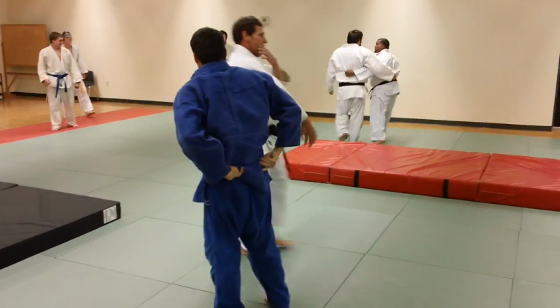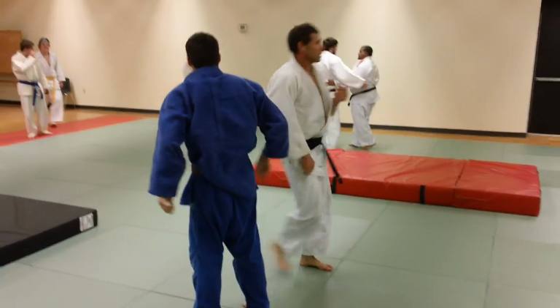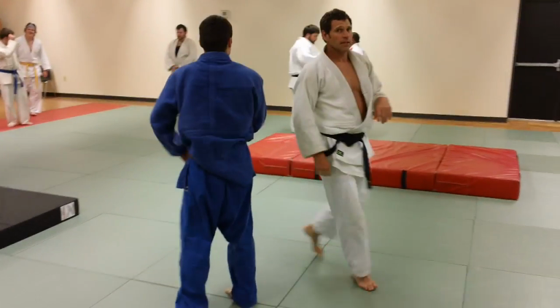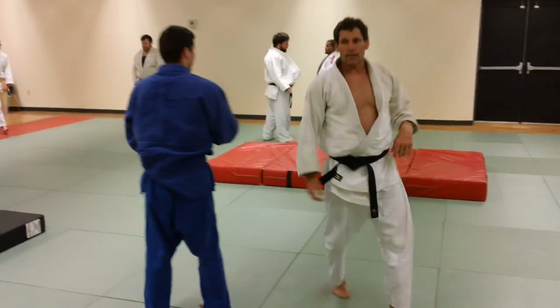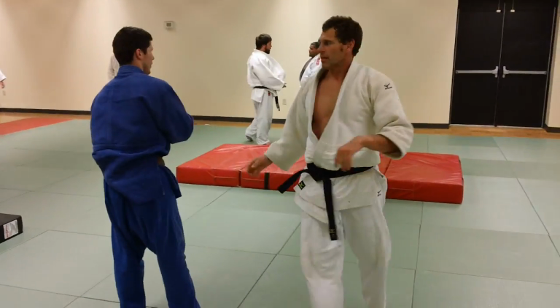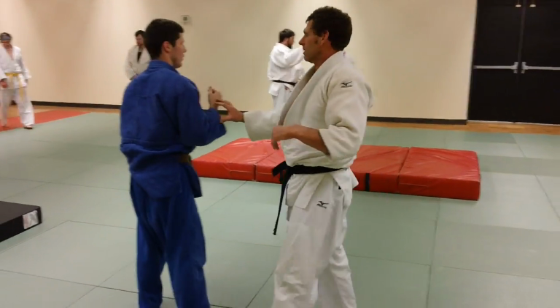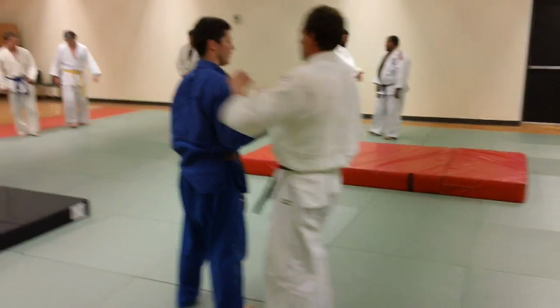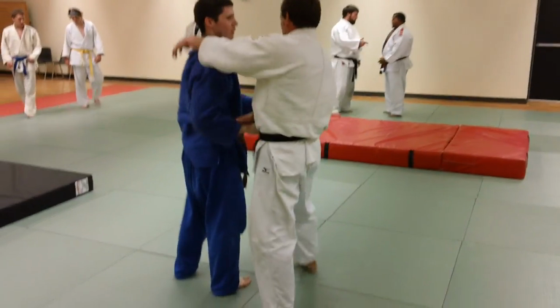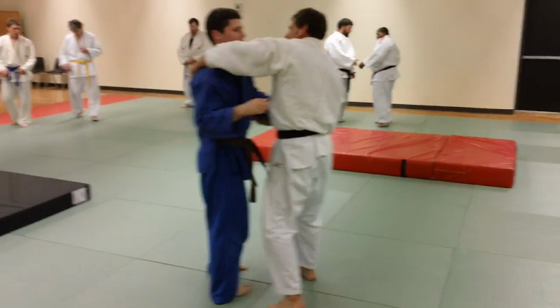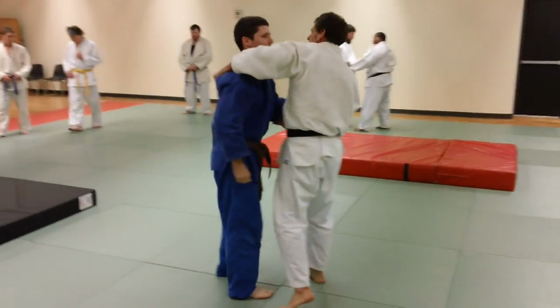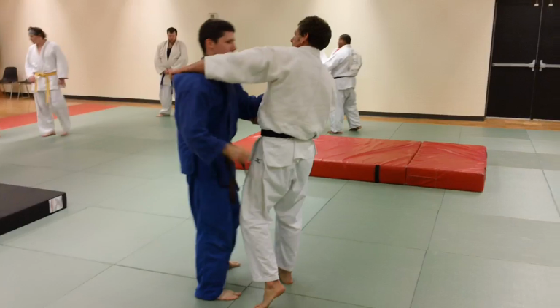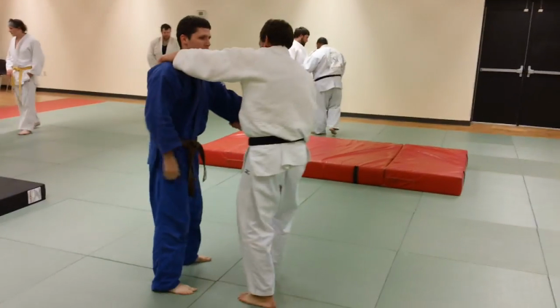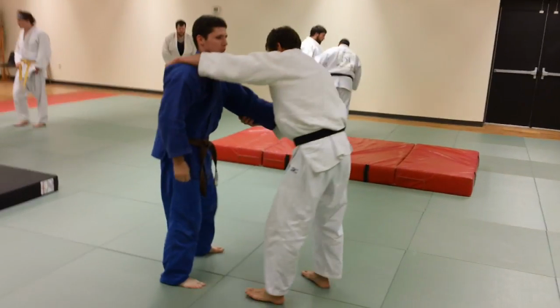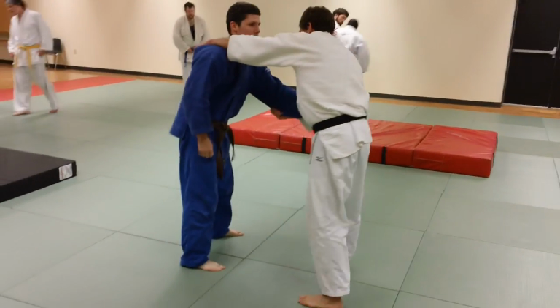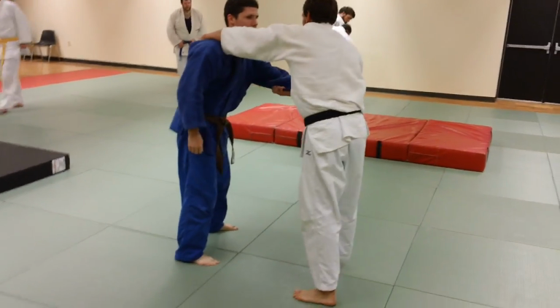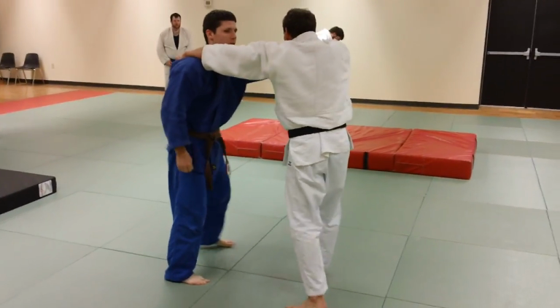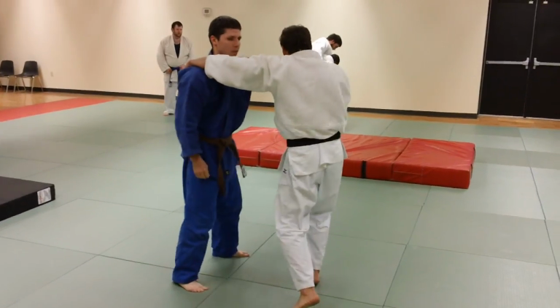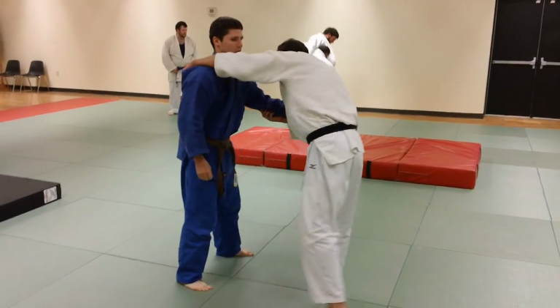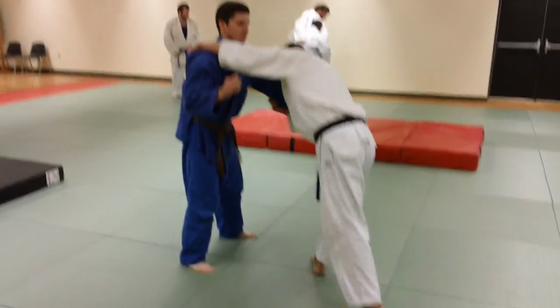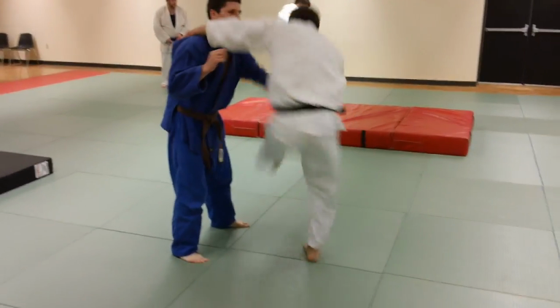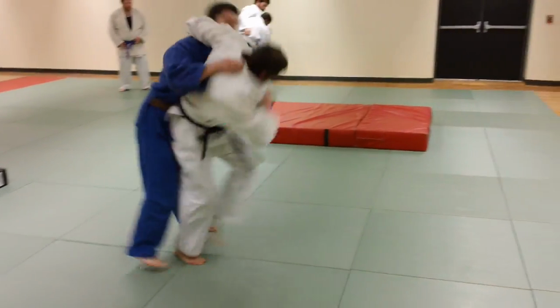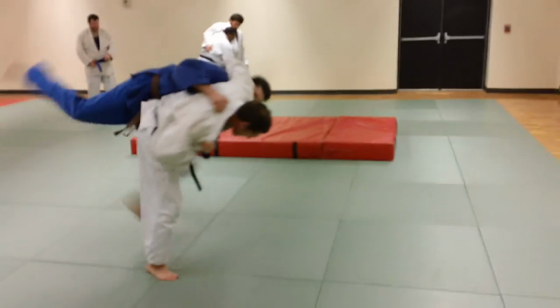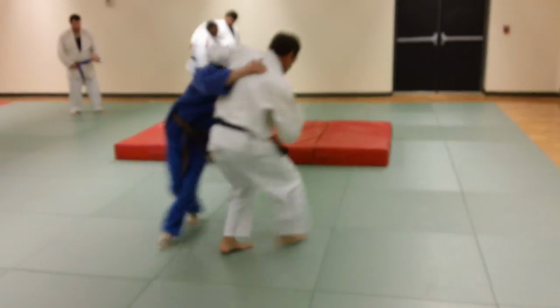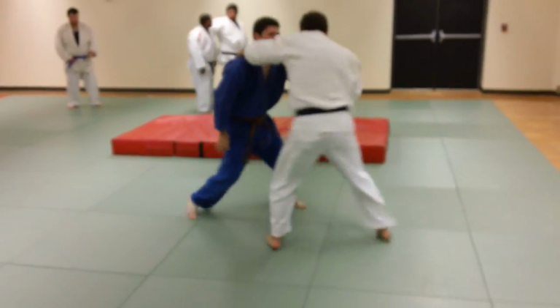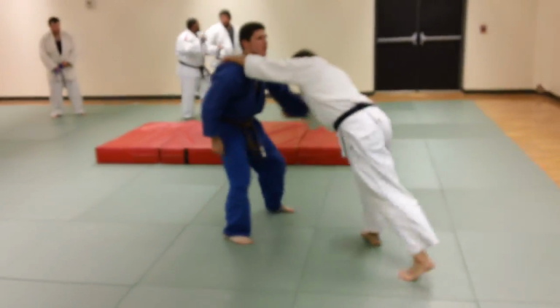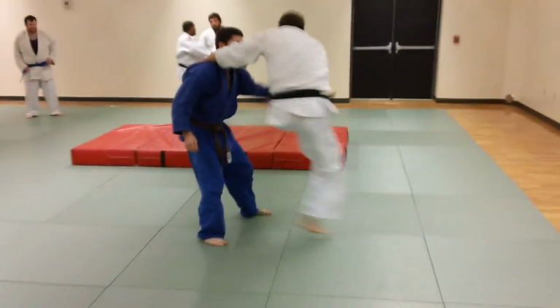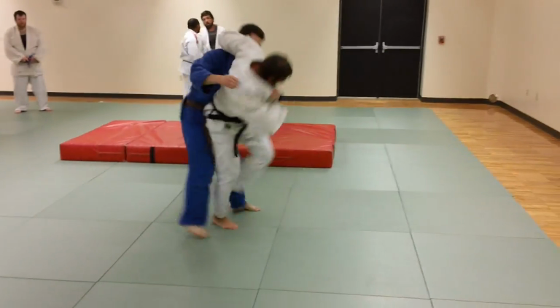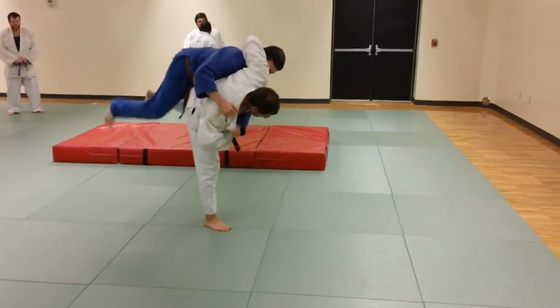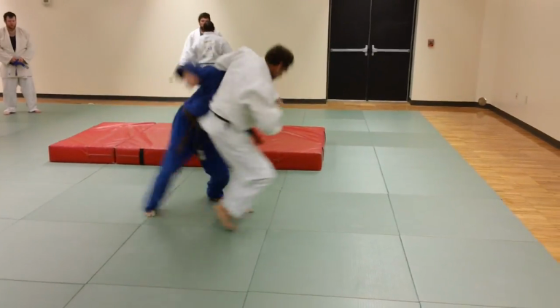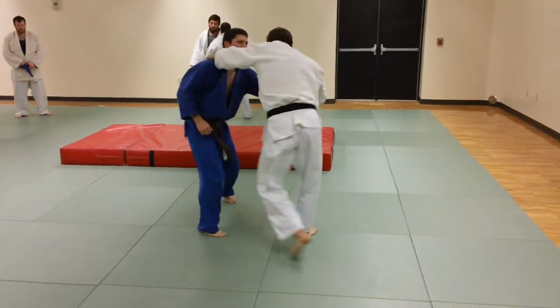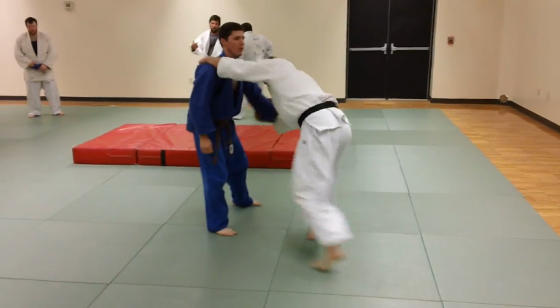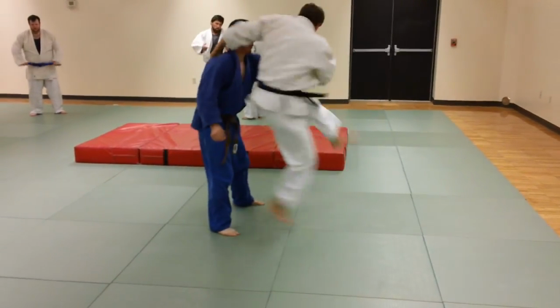Right now the guys are doing some Uchikomi. Here at Welcome Mat, we make a difference between Uchikomi and Butsukari. We're going to do some full Uchikomis now — Kelvin's going to demonstrate some of those. We come in the full movement of the throw and fitting in, the entire fitting into the movement.